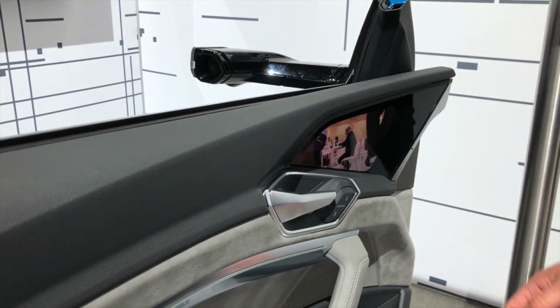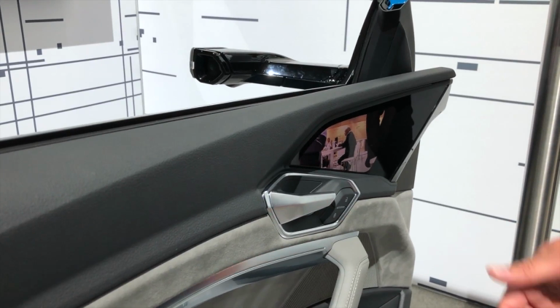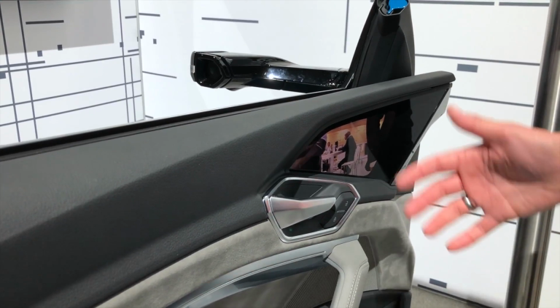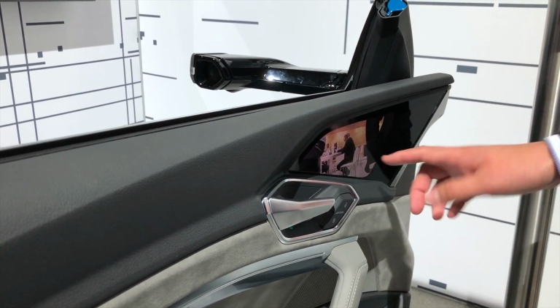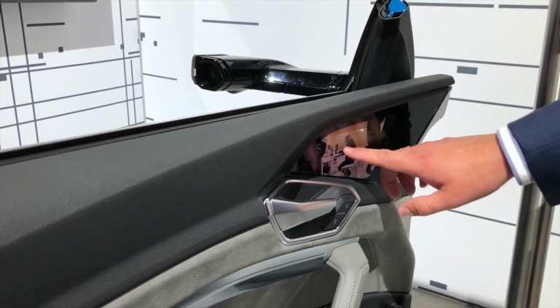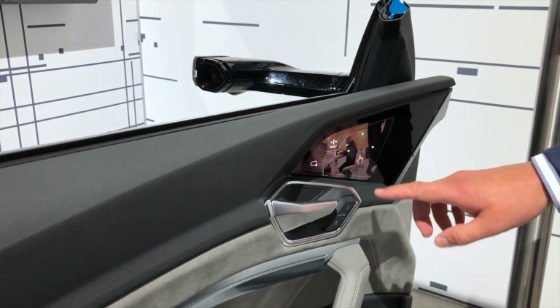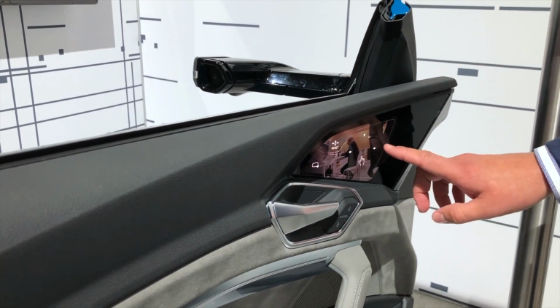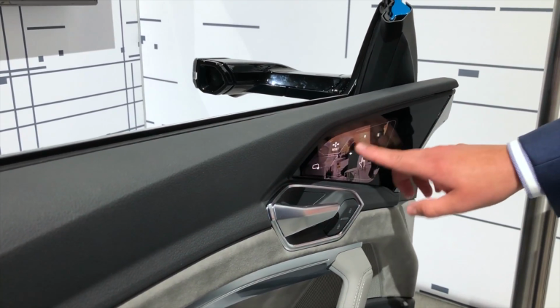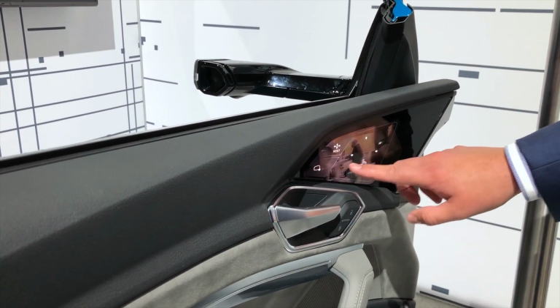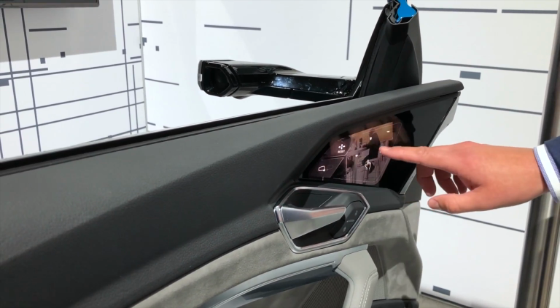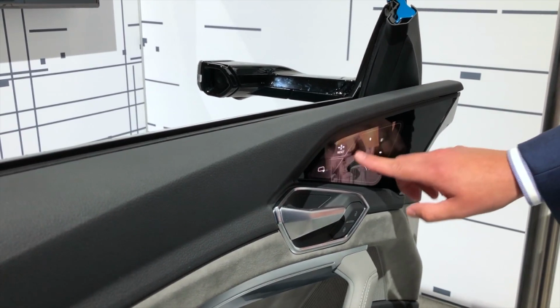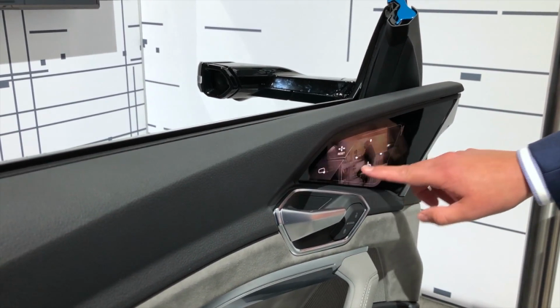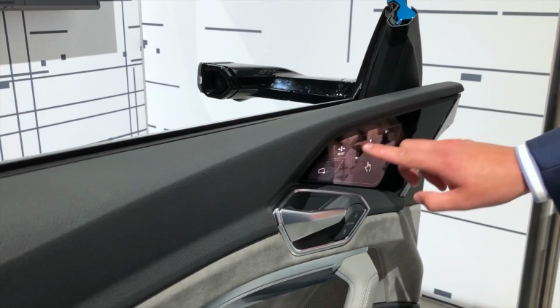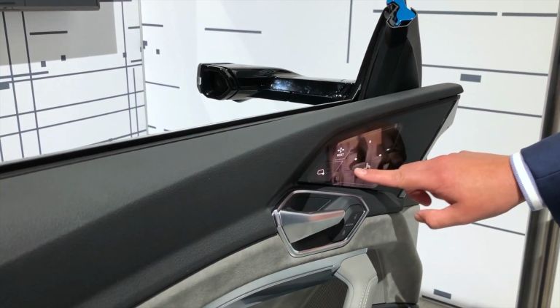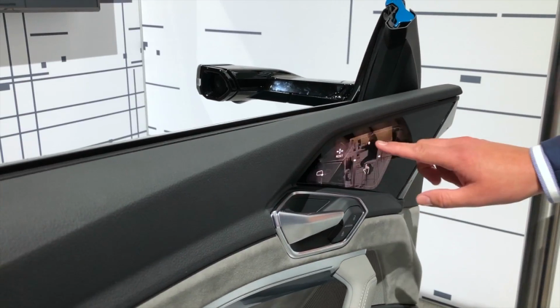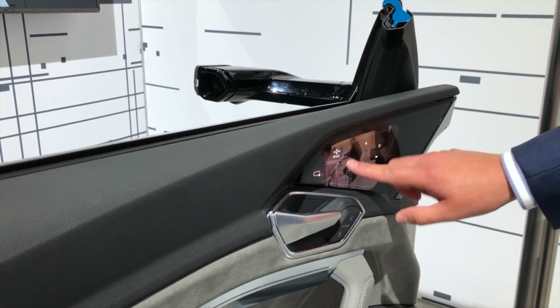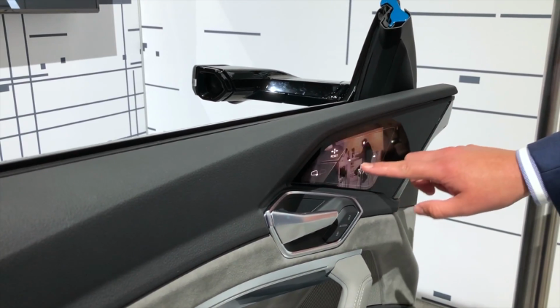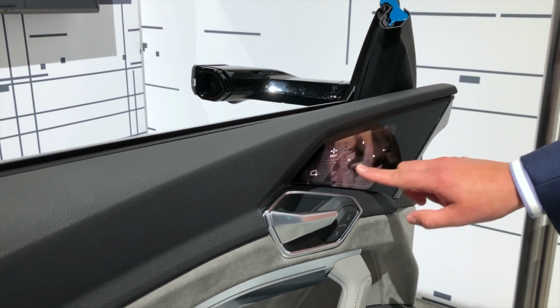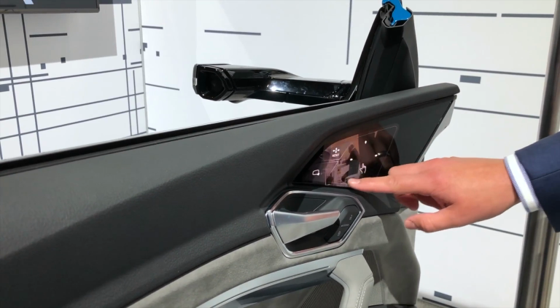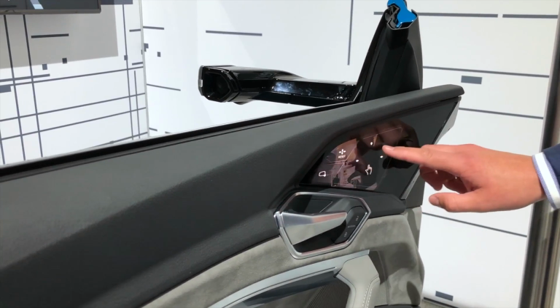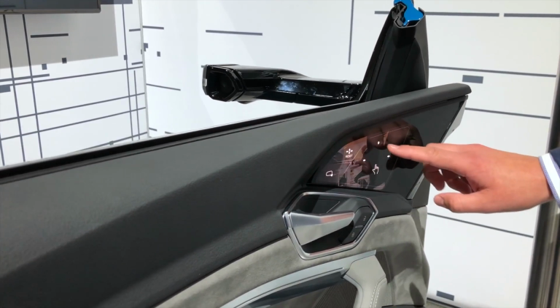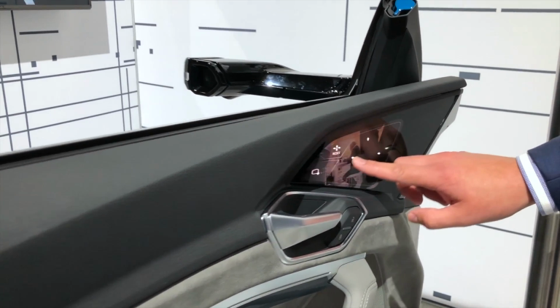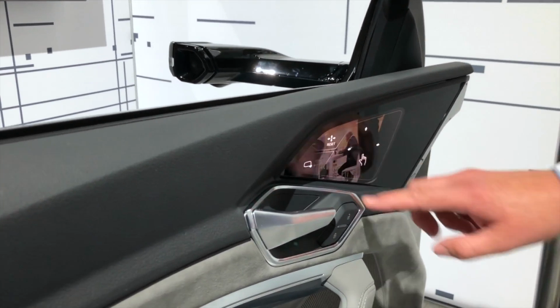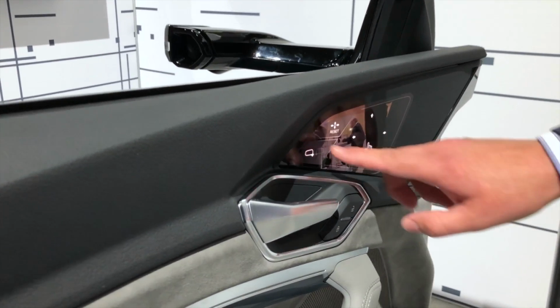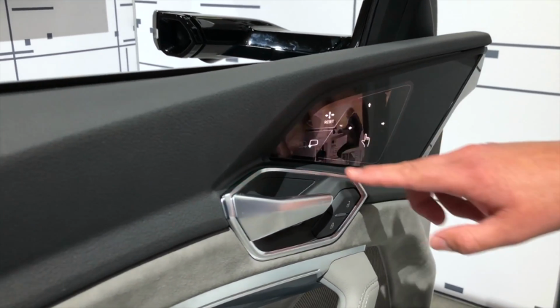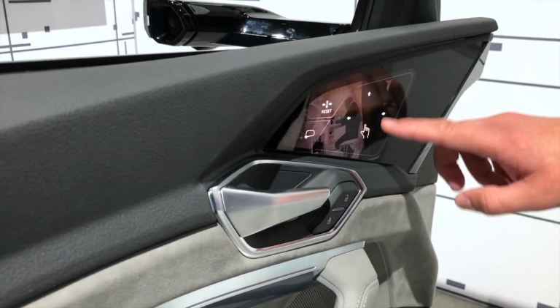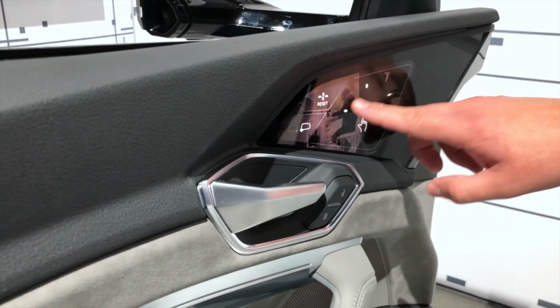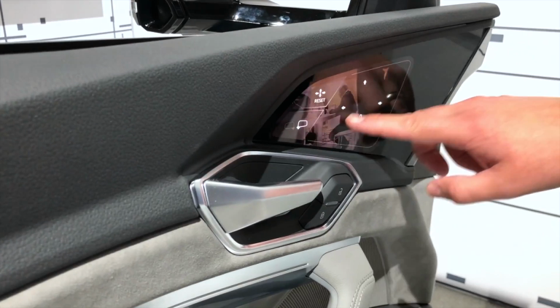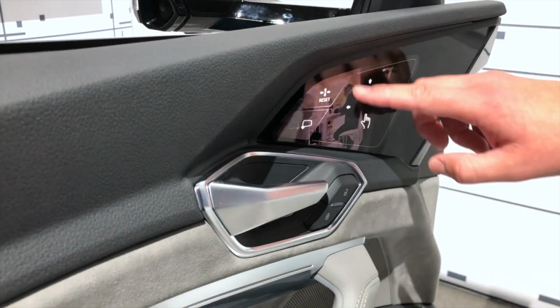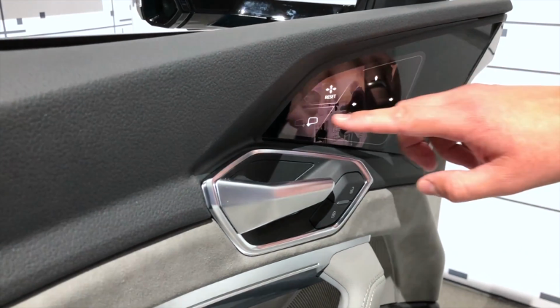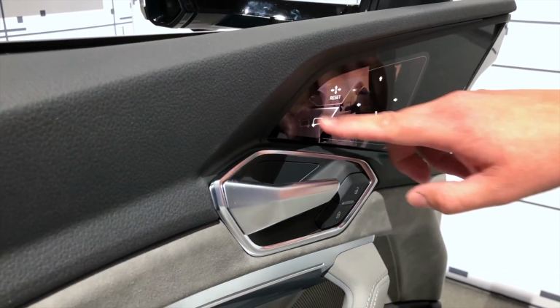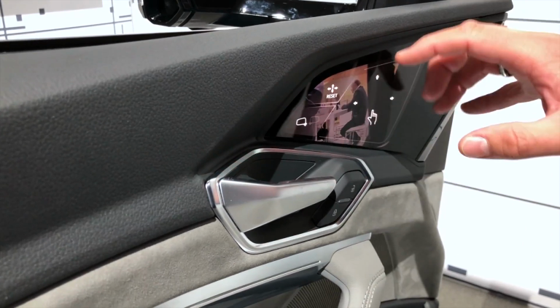This display also offers some additional fancy features. For example, you can pan the image around as you want. You can also select the passenger side and pan from there.